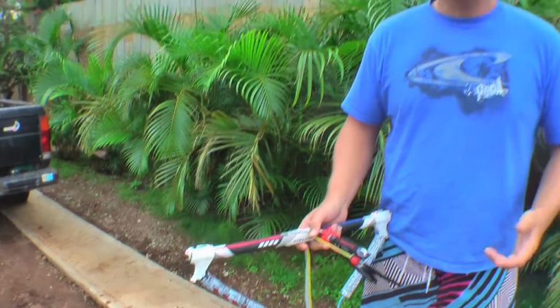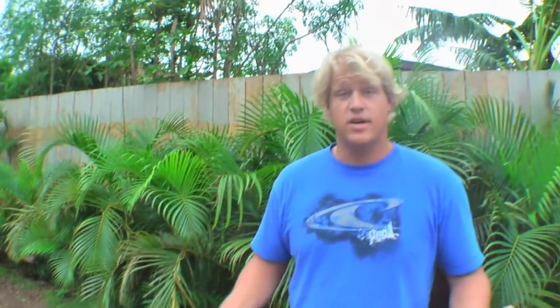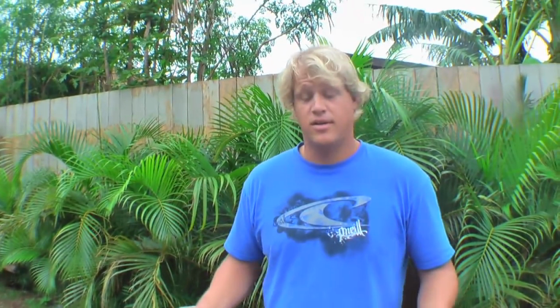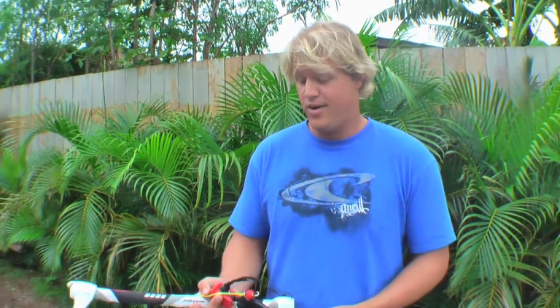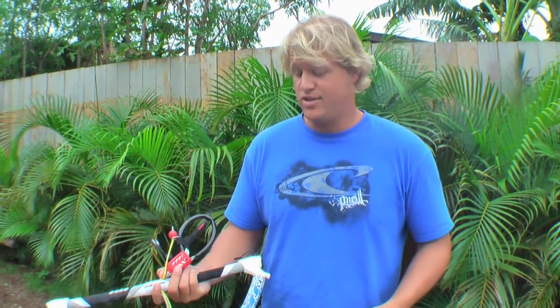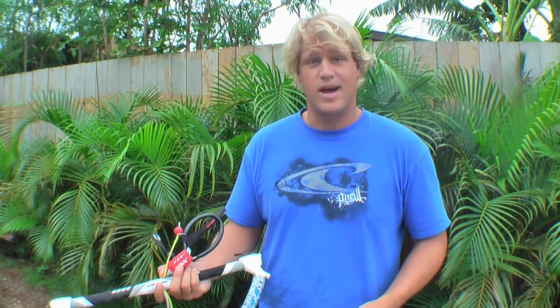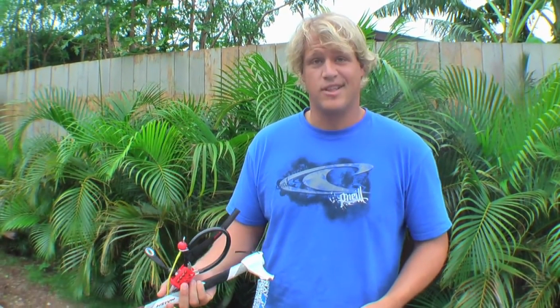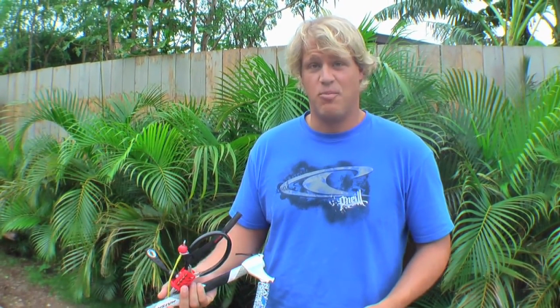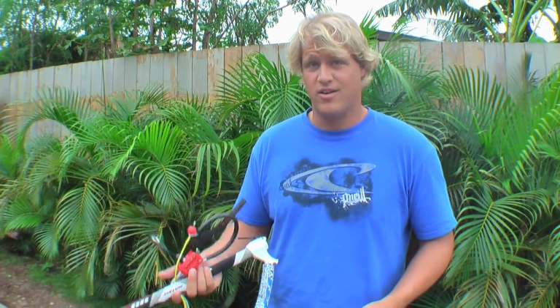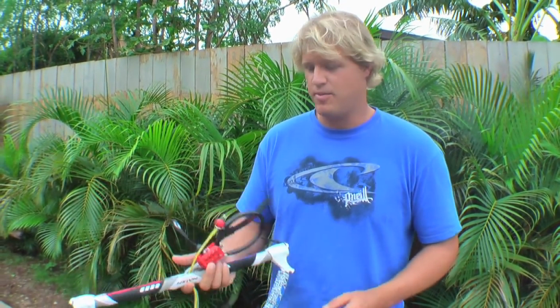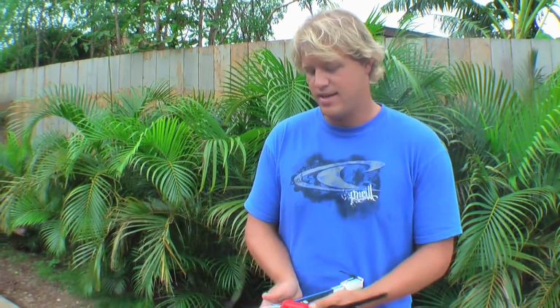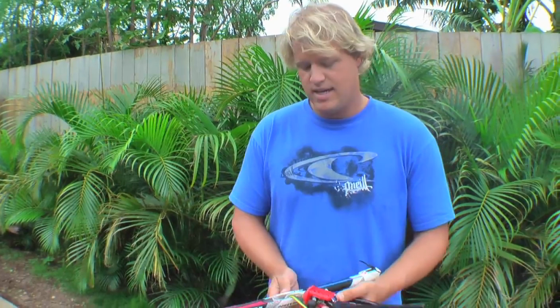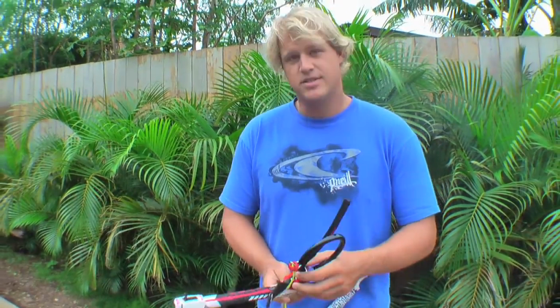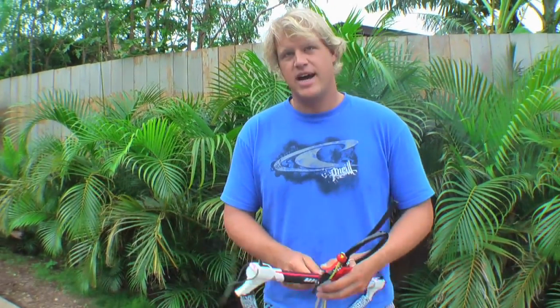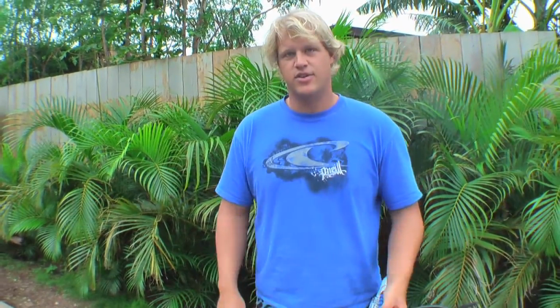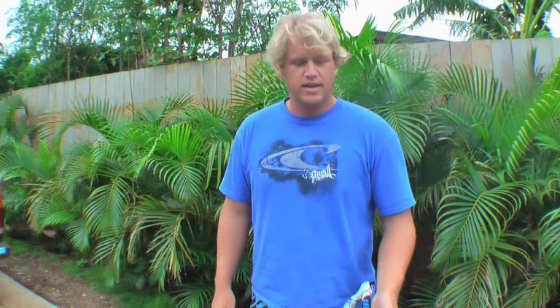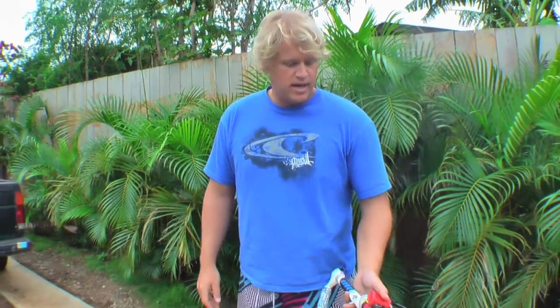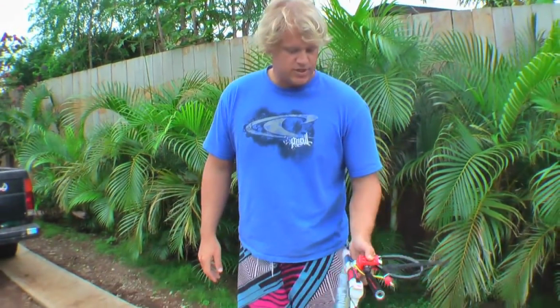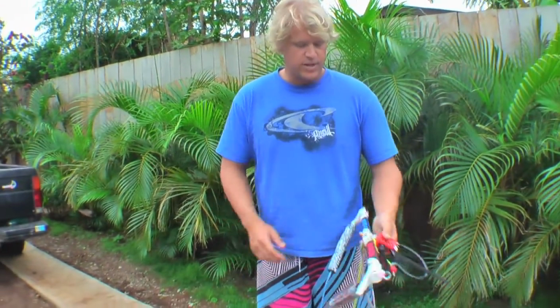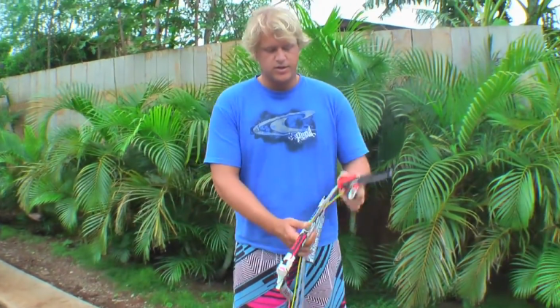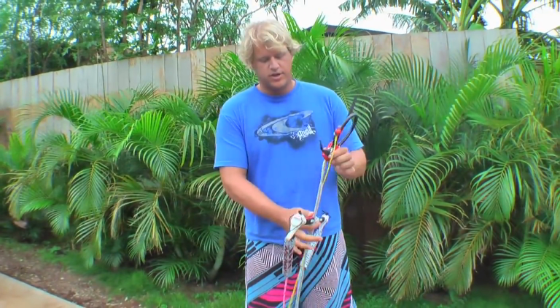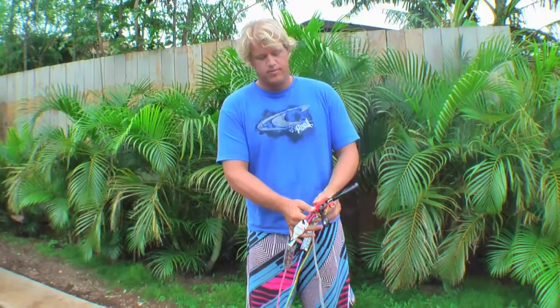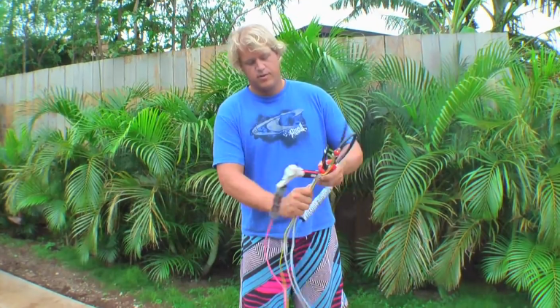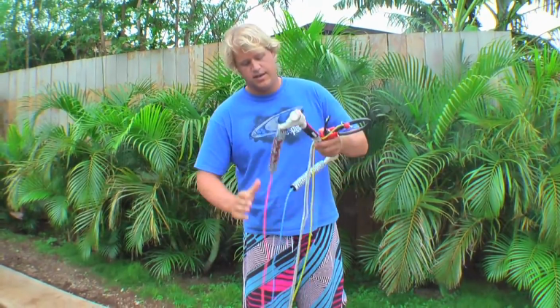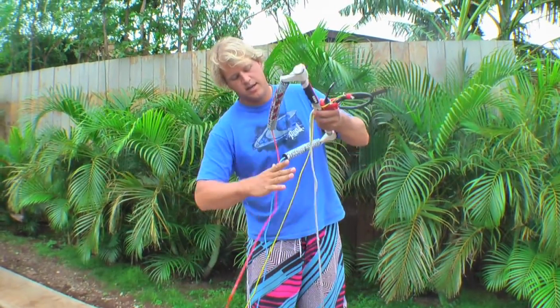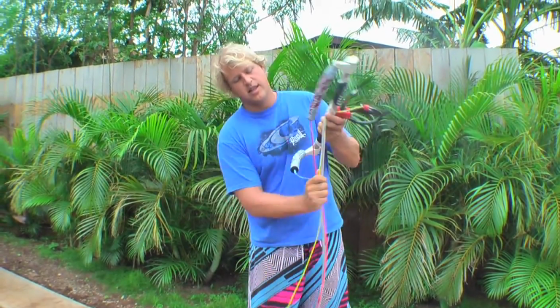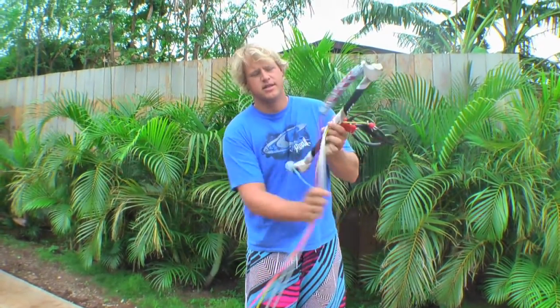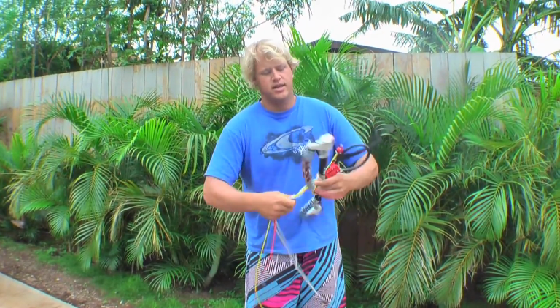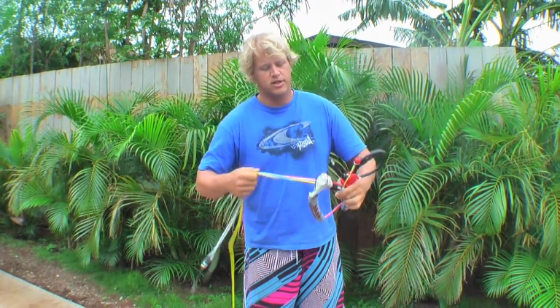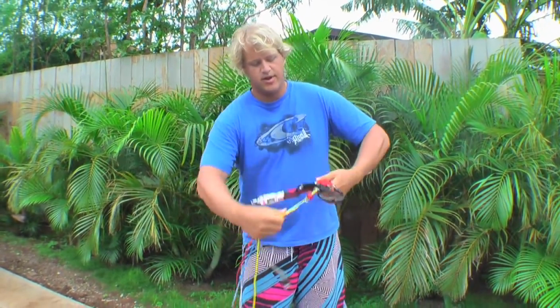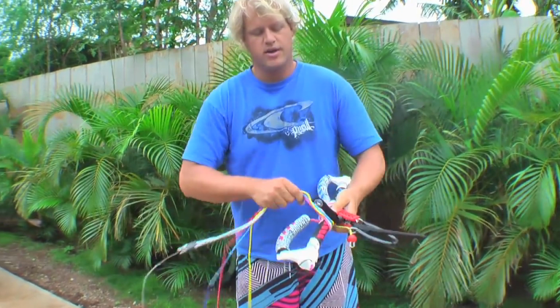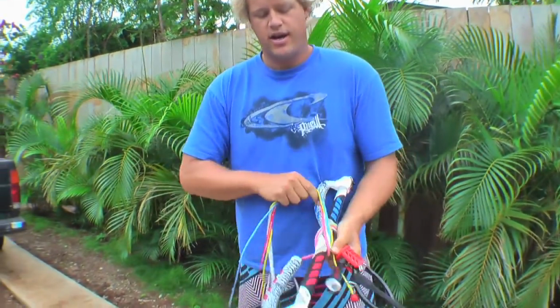We're going to show you how to wrap up your lines on the bar. Super basic, but it can save you a lot of hassle if you do it right. The first thing you want to do is take your chicken loop, pull it right to the end, take all of your lines, and give them a little wrap around the bar to lock it off.